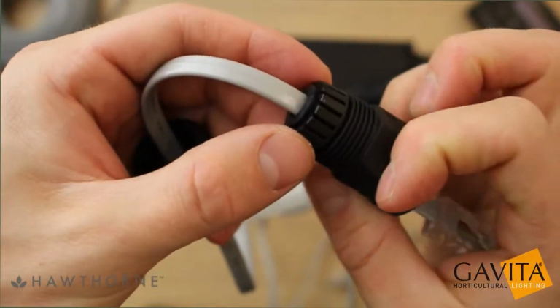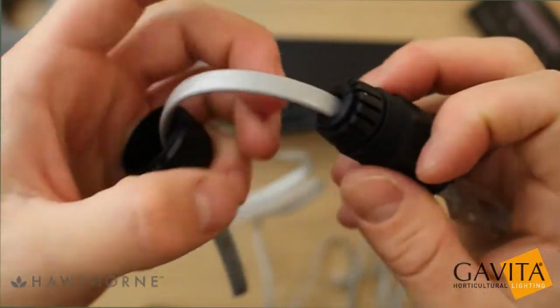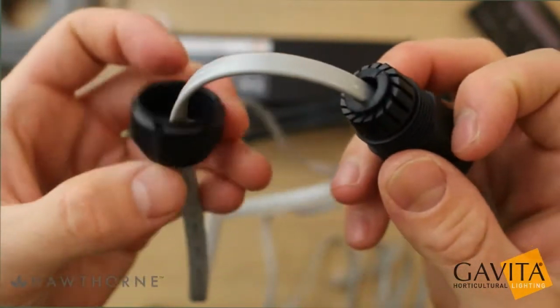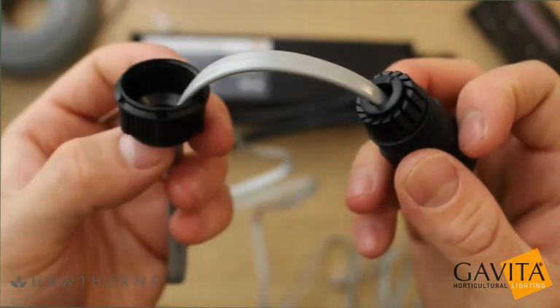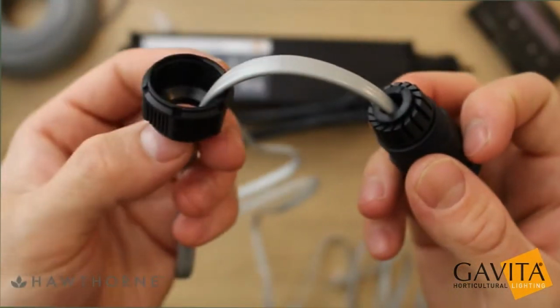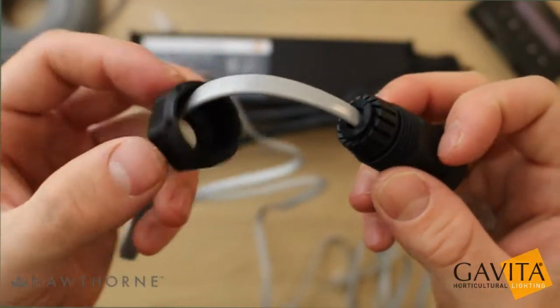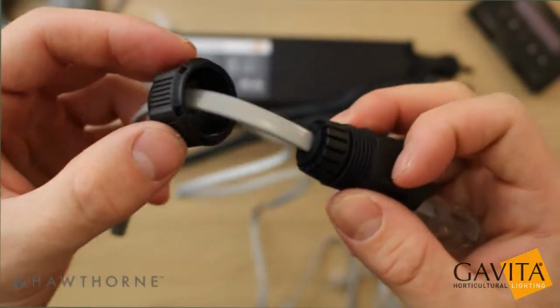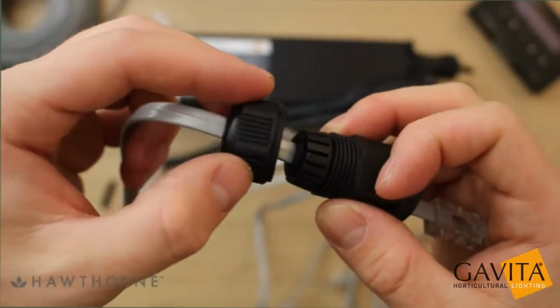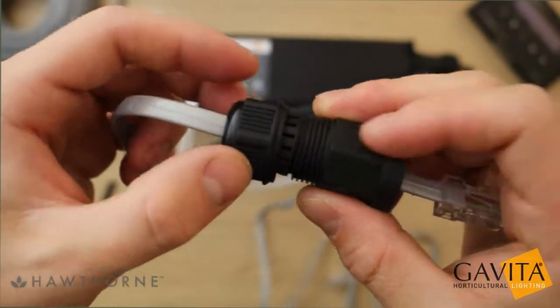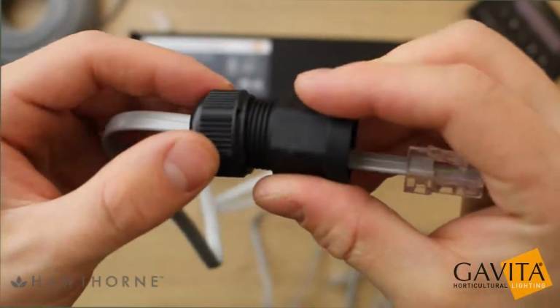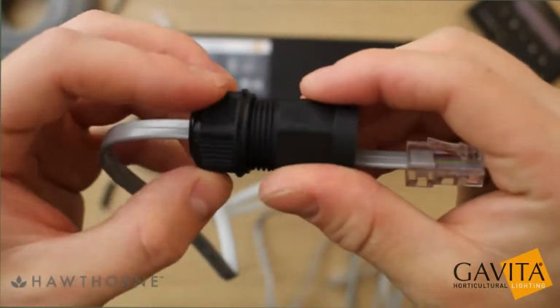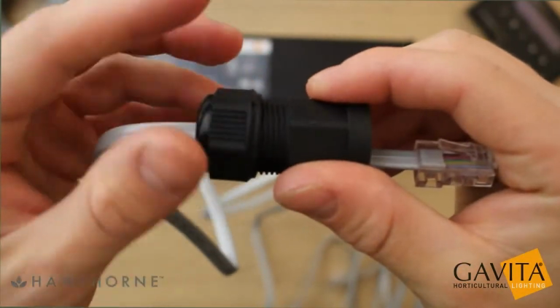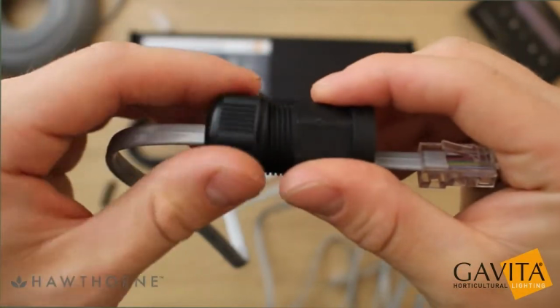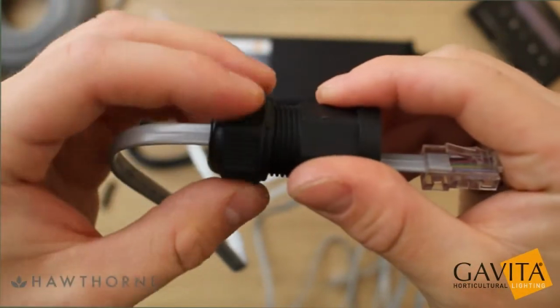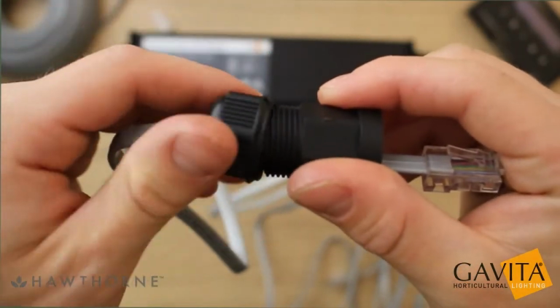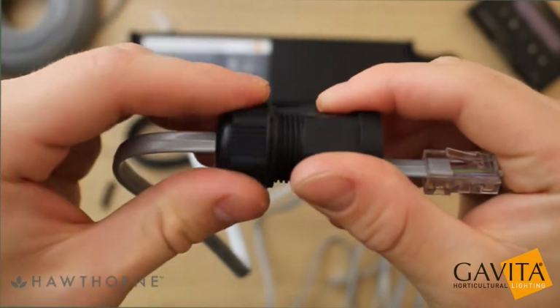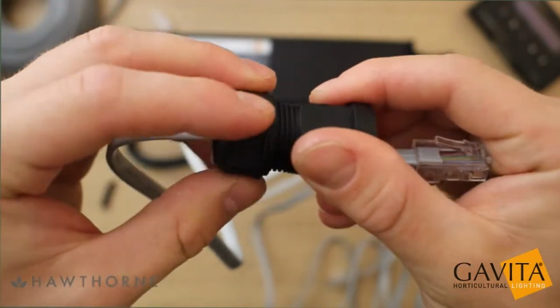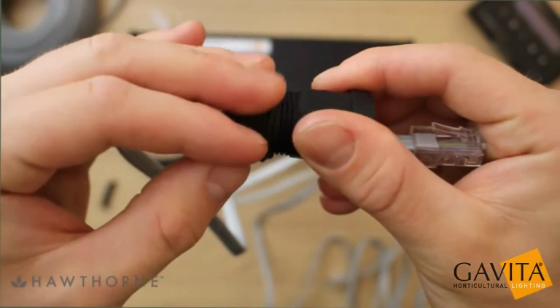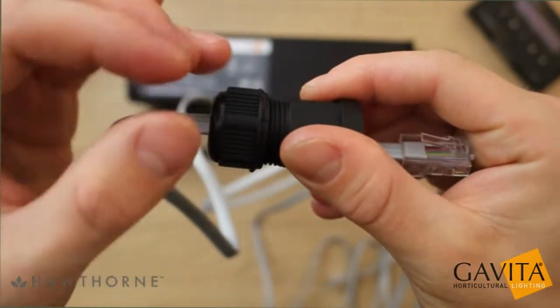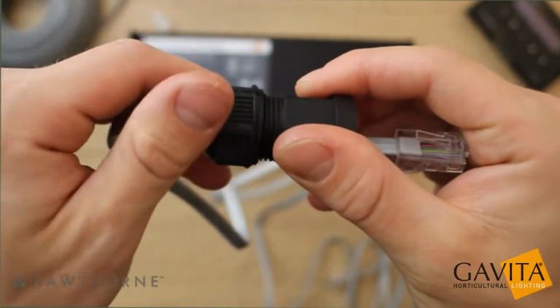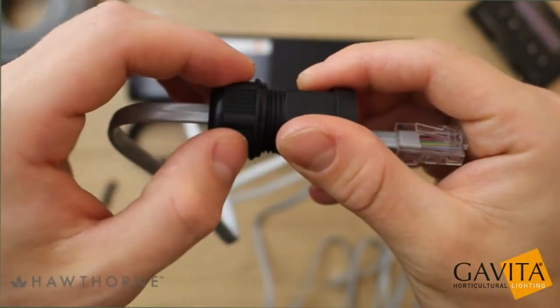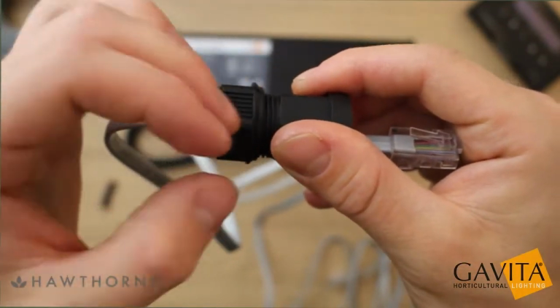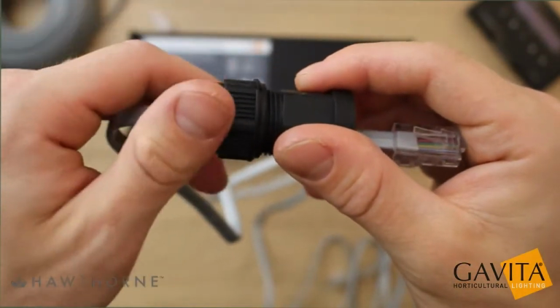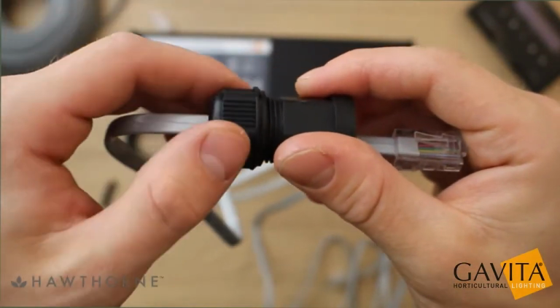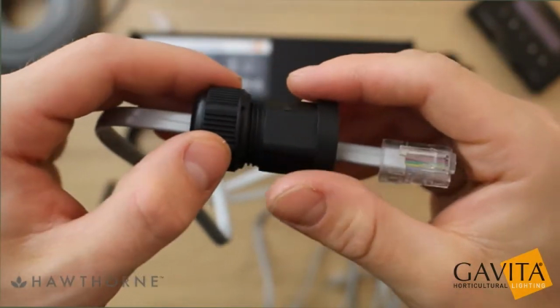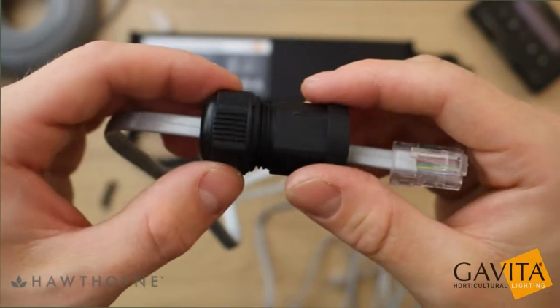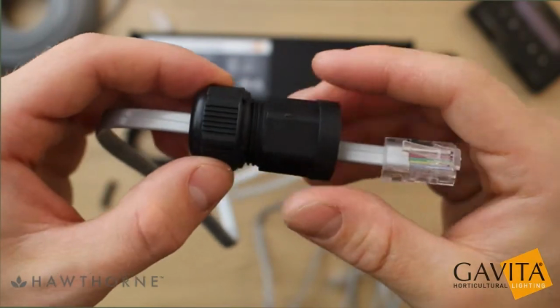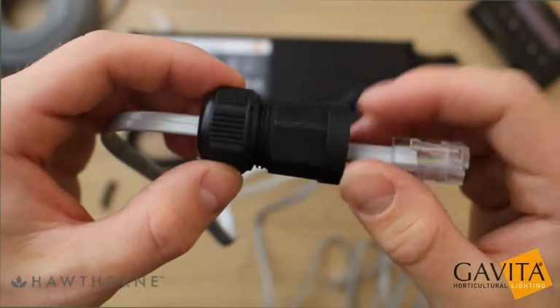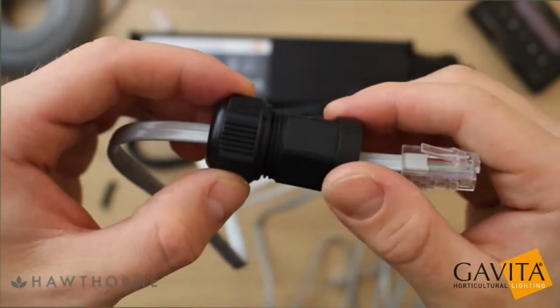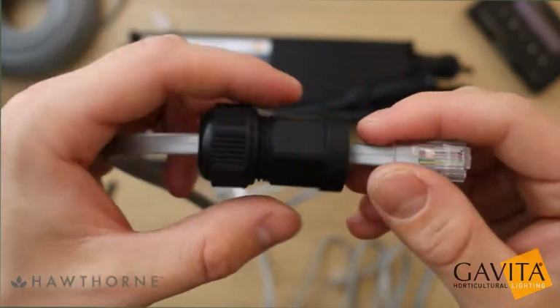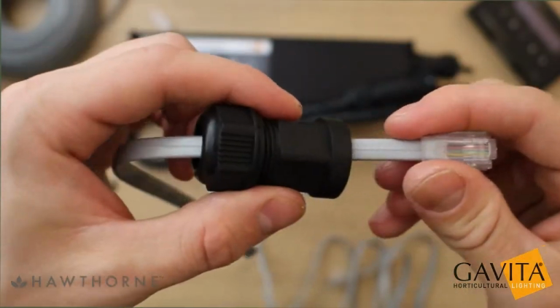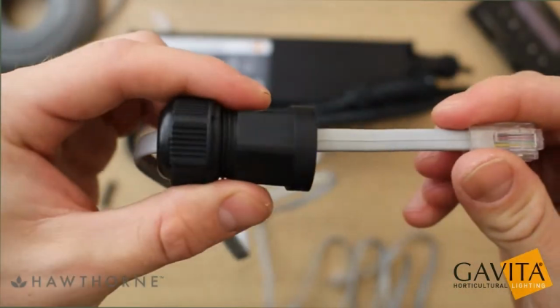It'll look something like this. Now screw the pressure dome over and twist it on a couple of times so that you can still slide the interconnect cable through it back and forth.